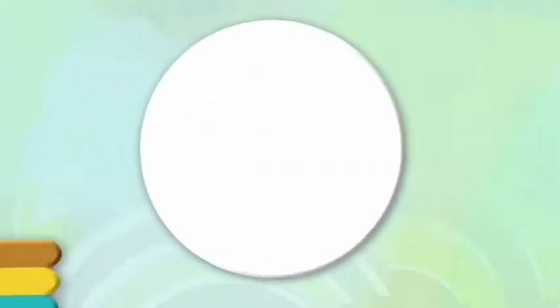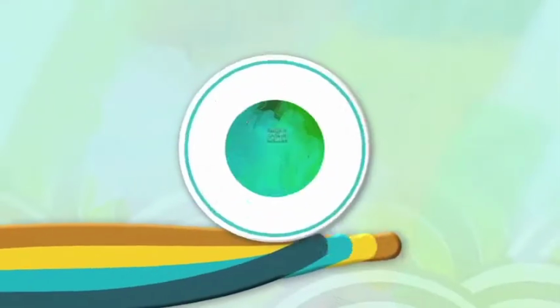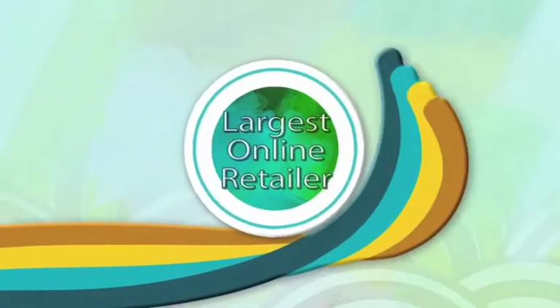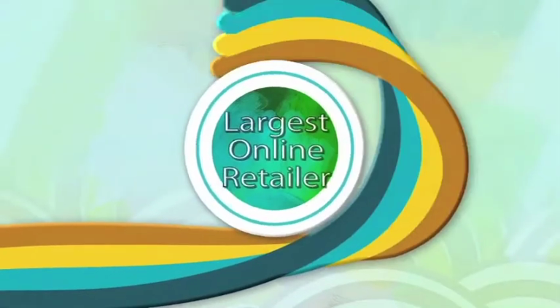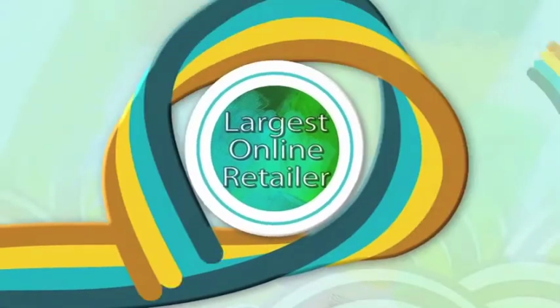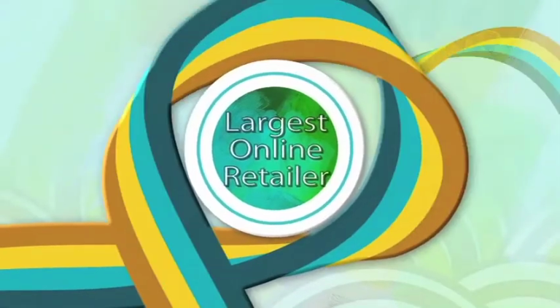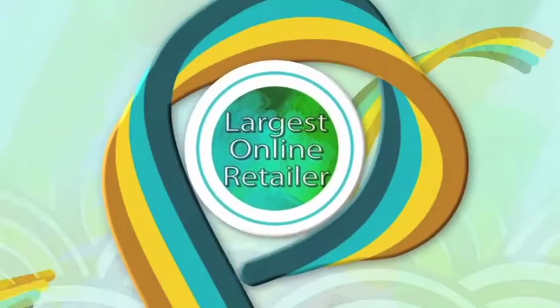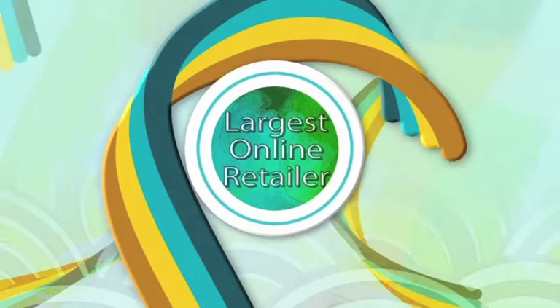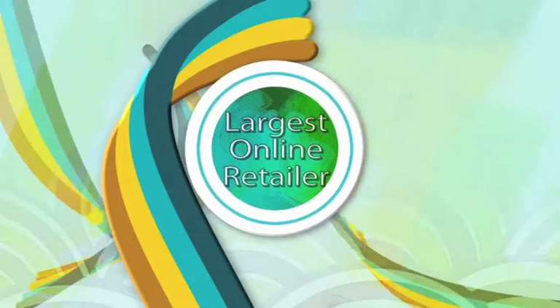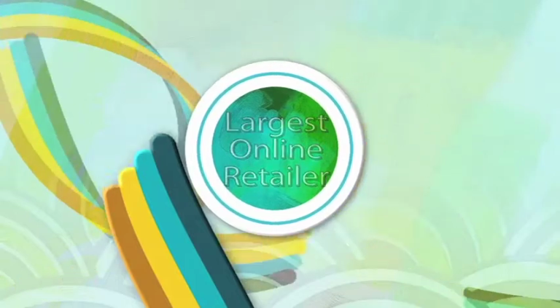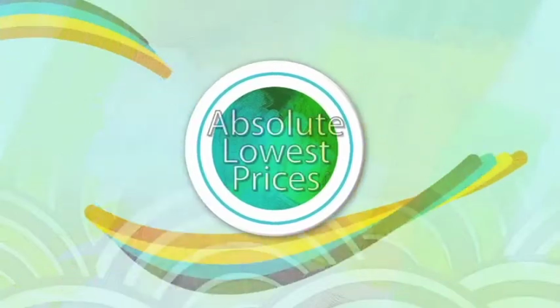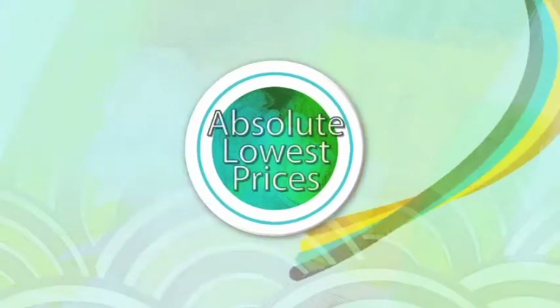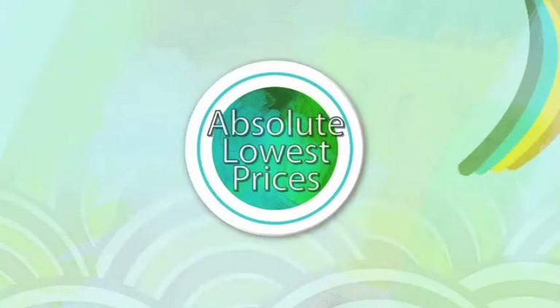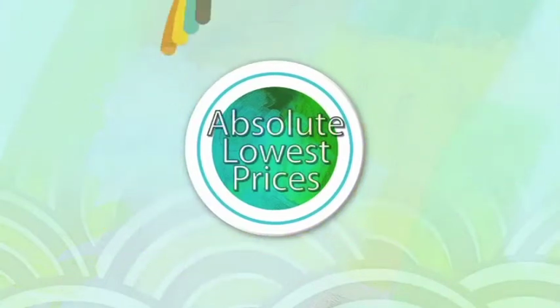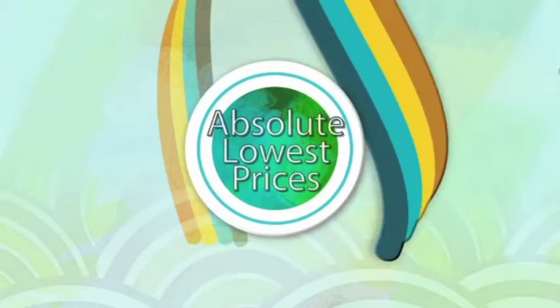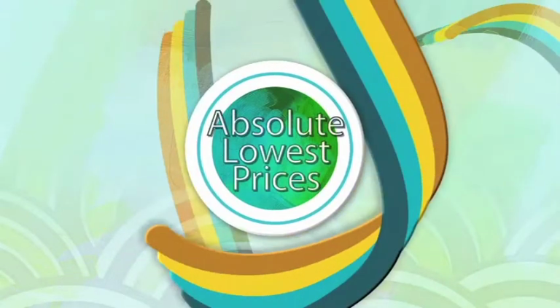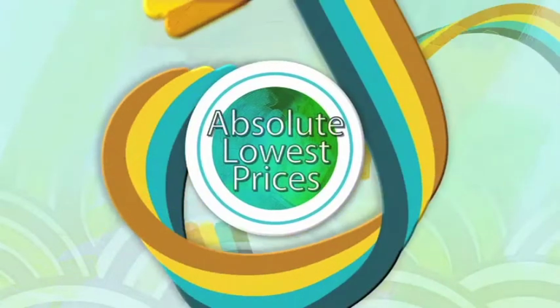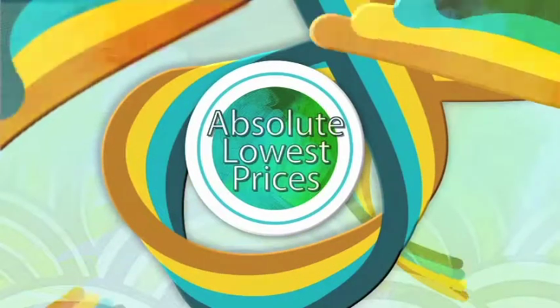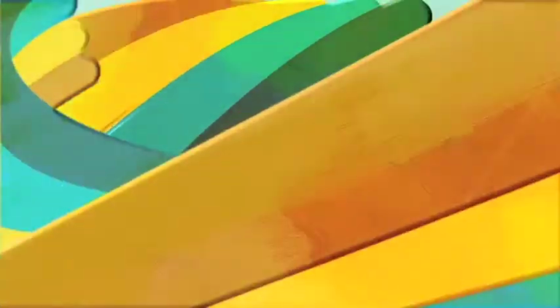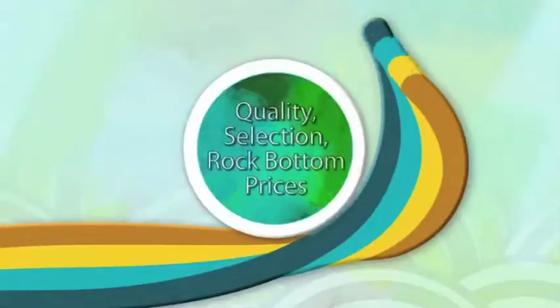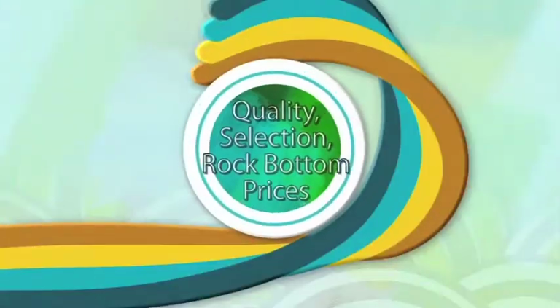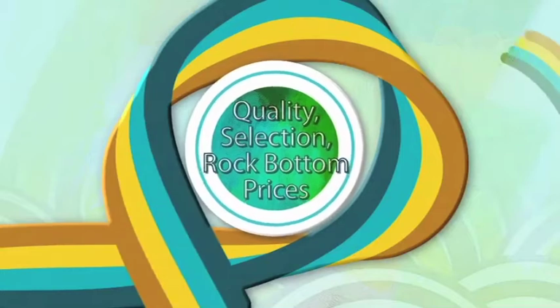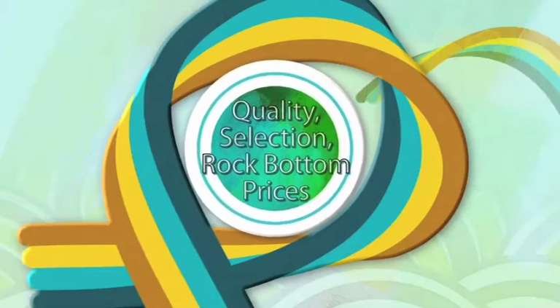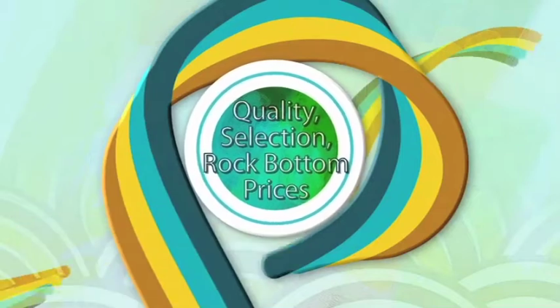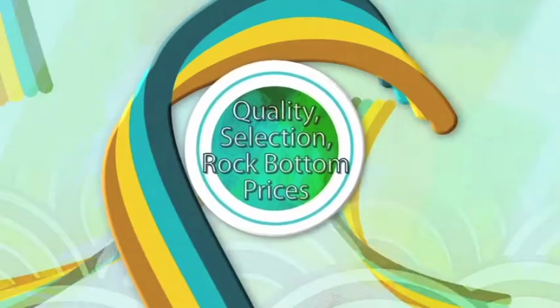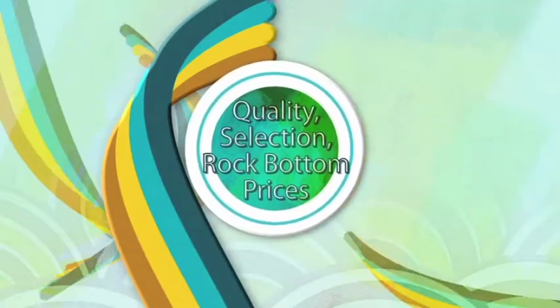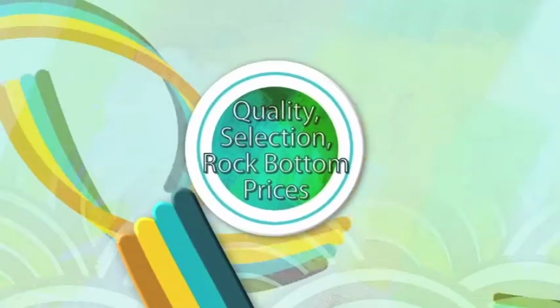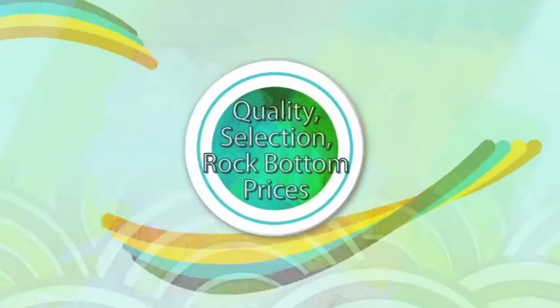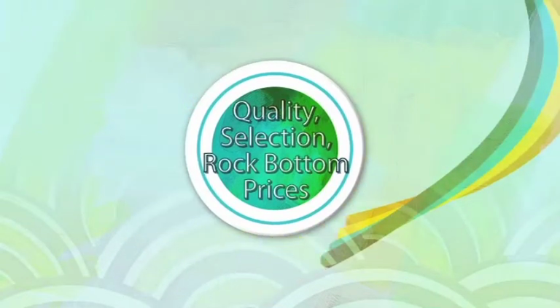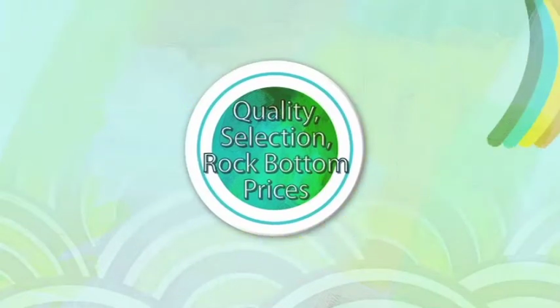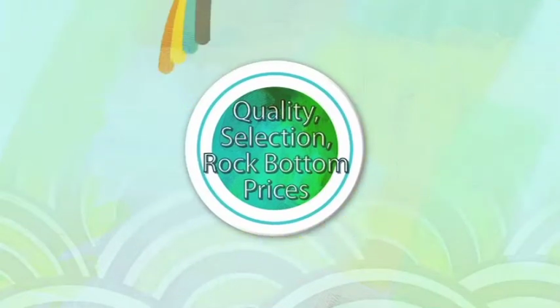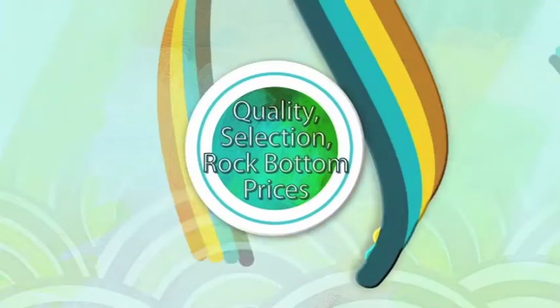We are easily the largest retailer of top quality, long lasting shade products at the absolute lowest prices, guaranteed. Quality selection, rock bottom pricing — you found it.